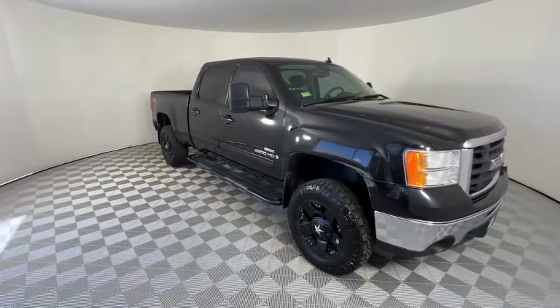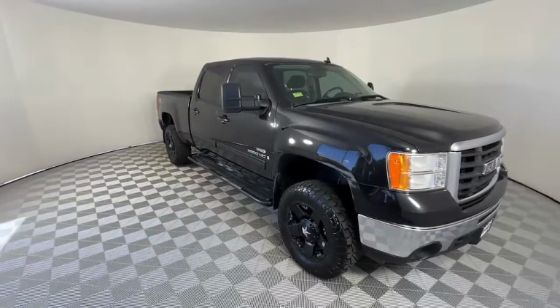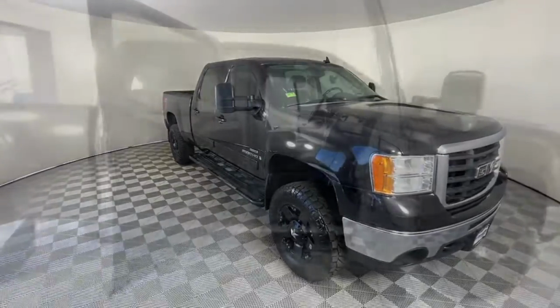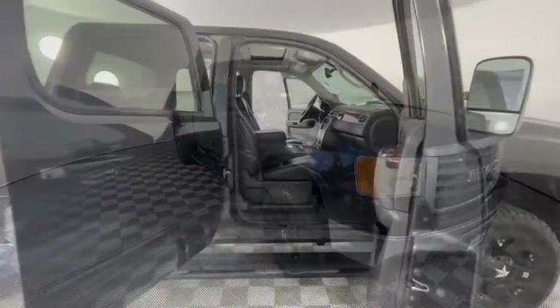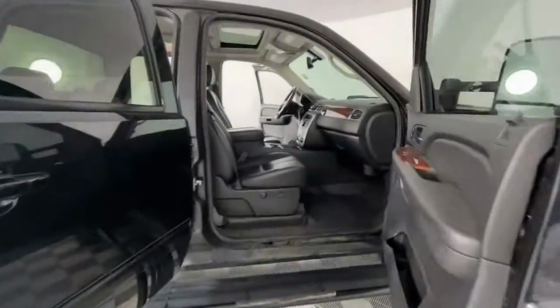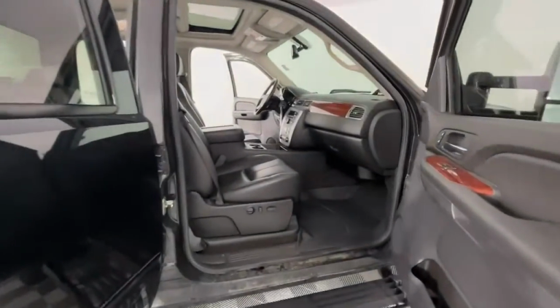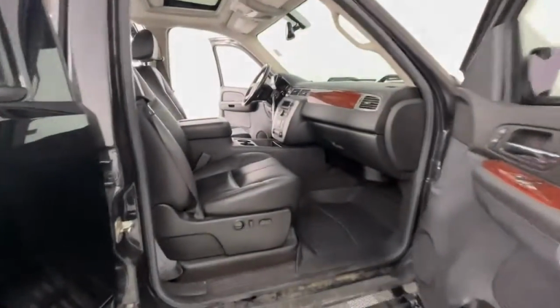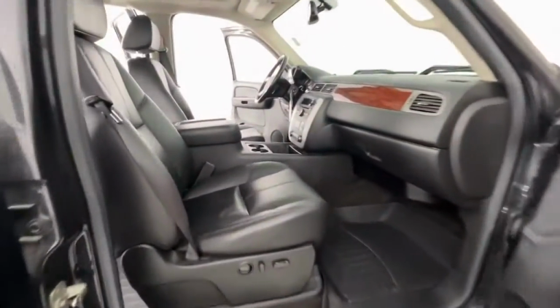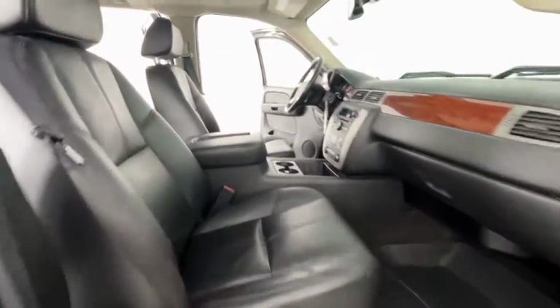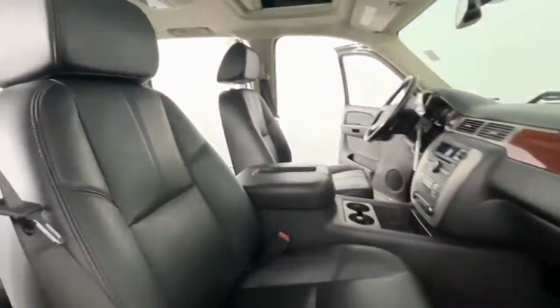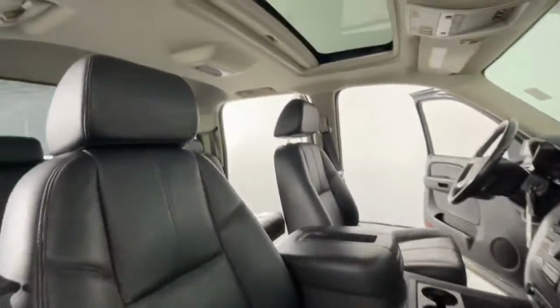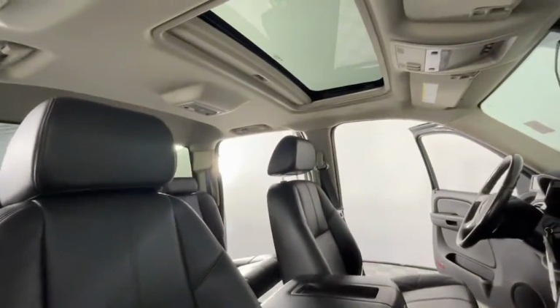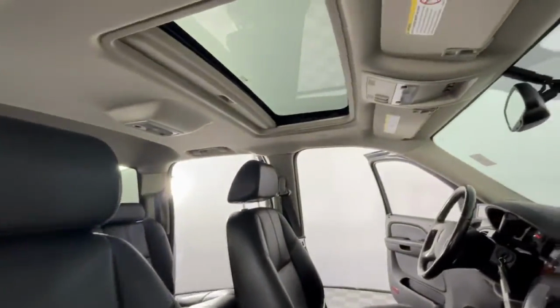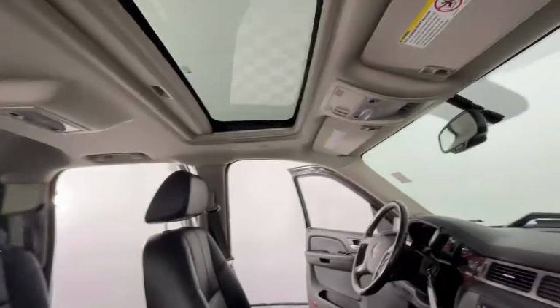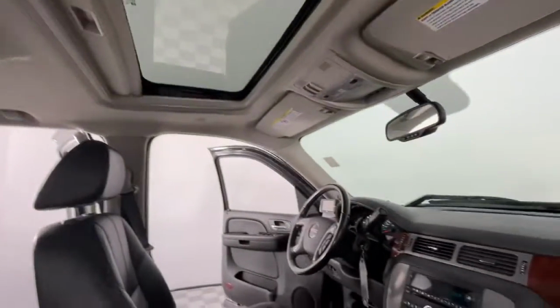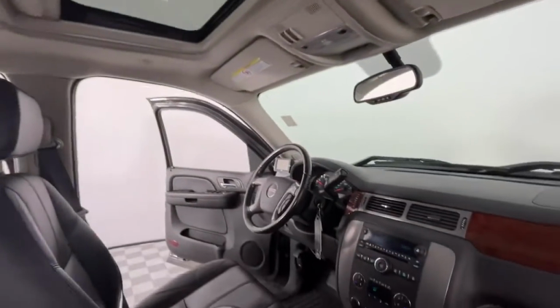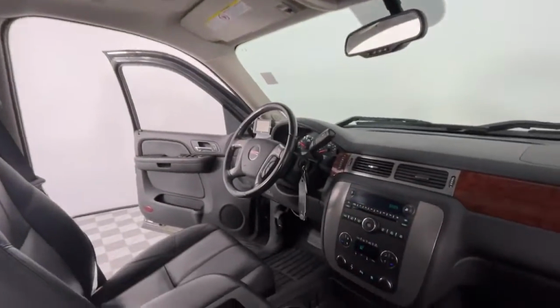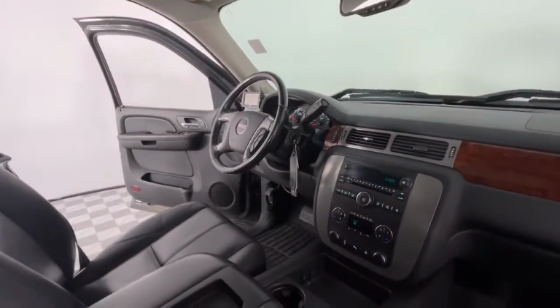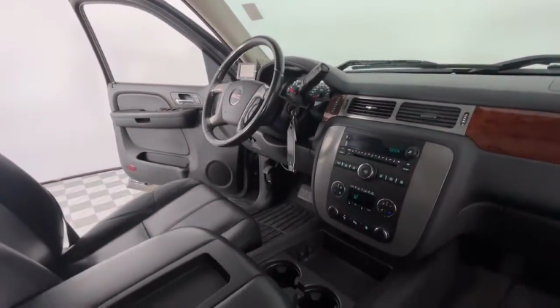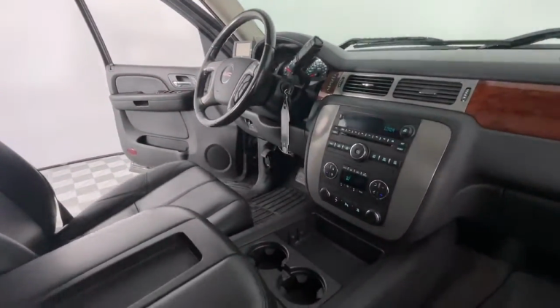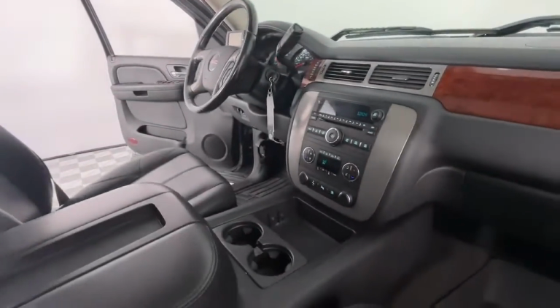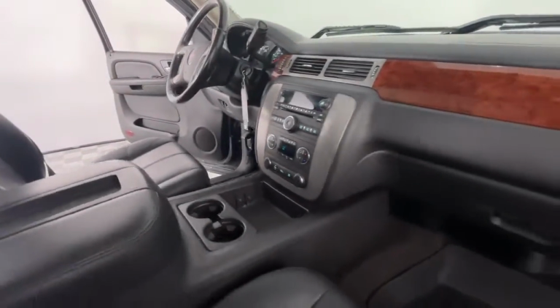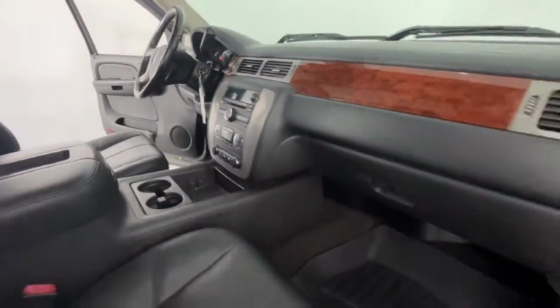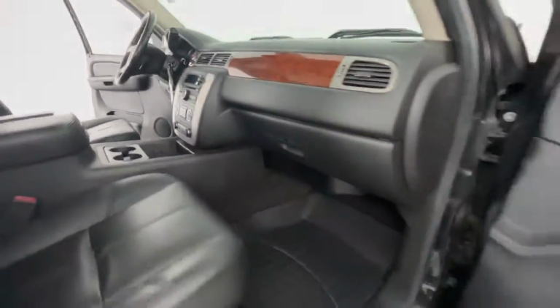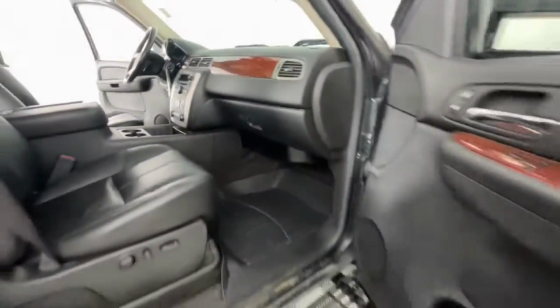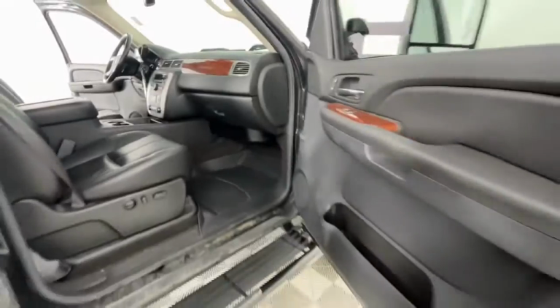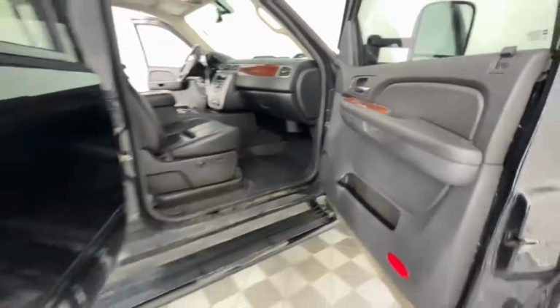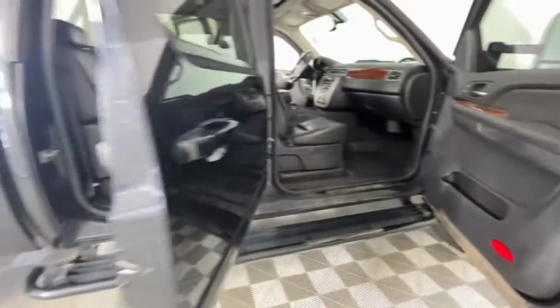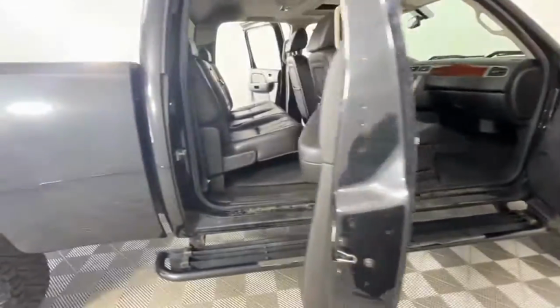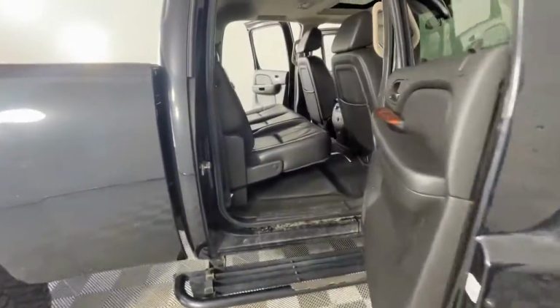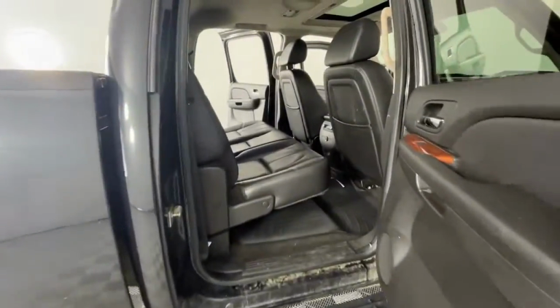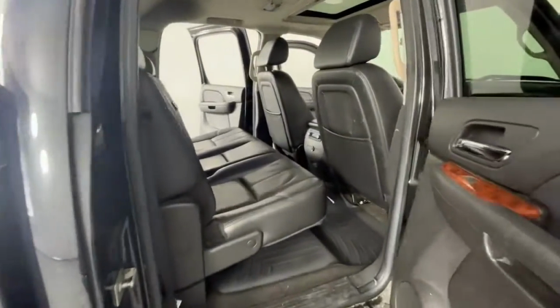Keyless entry, sunroof/moonroof, fog lamps, remote engine start, power passenger seat, premium sound system, satellite radio, heated mirrors, eight-cylinder engine, four-wheel drive.